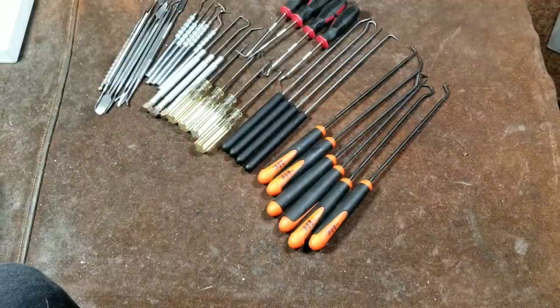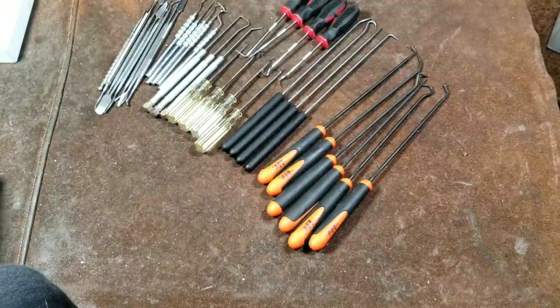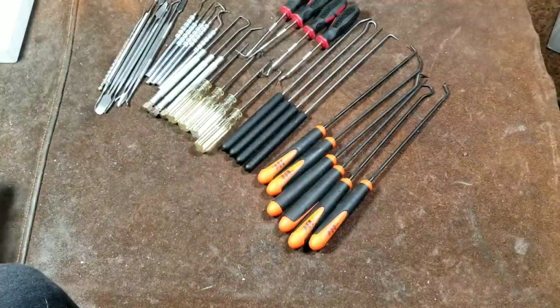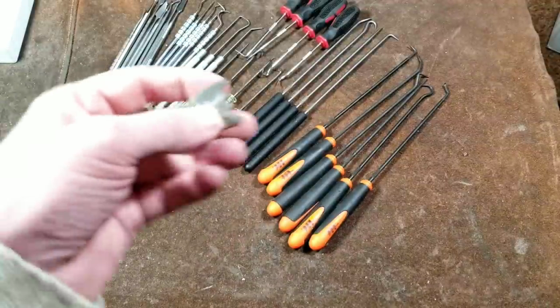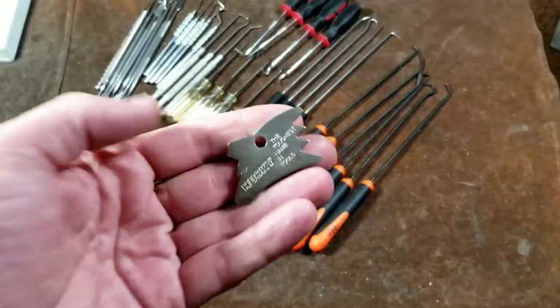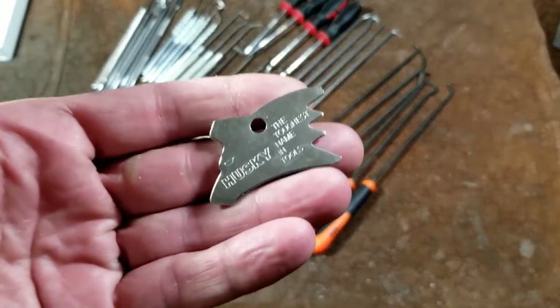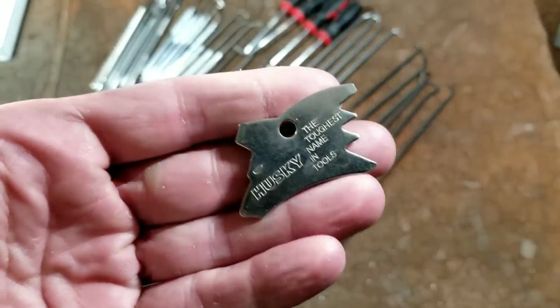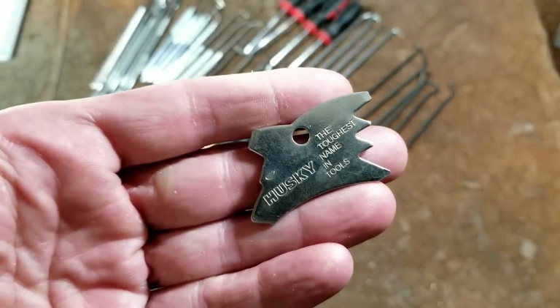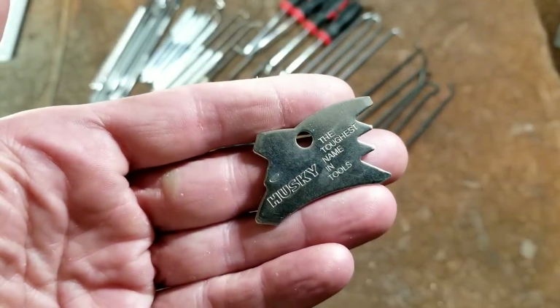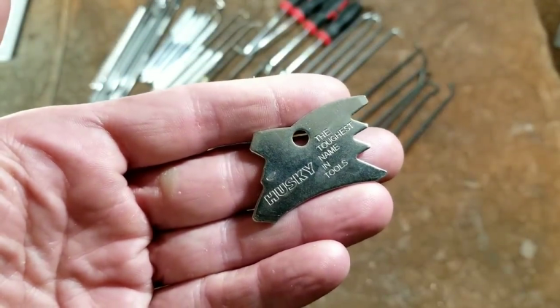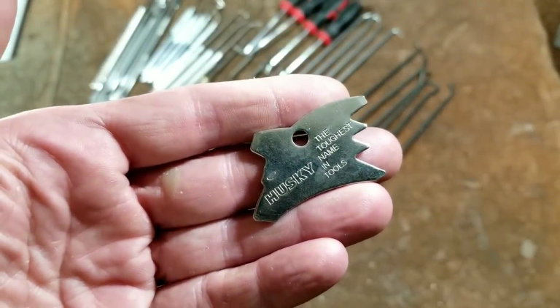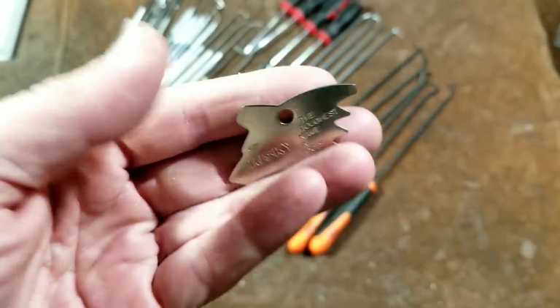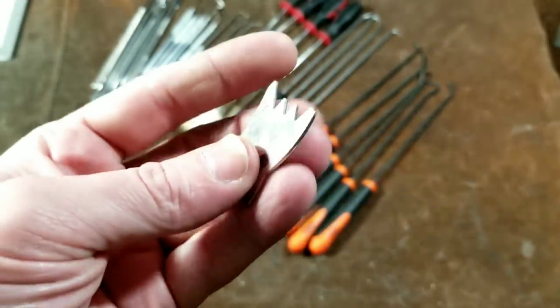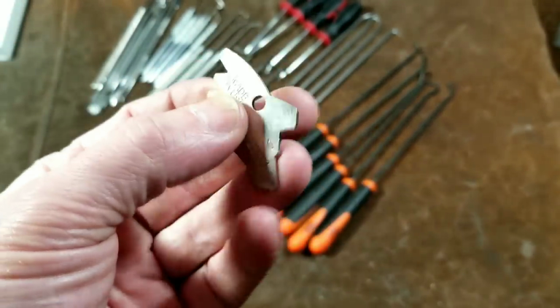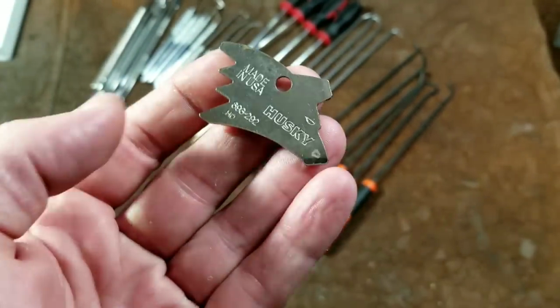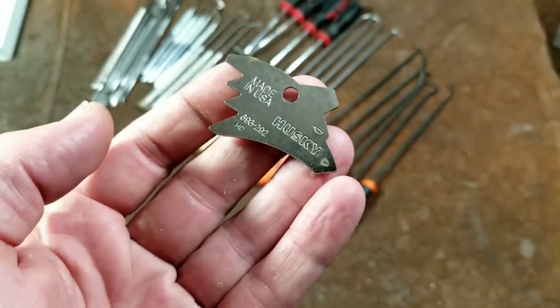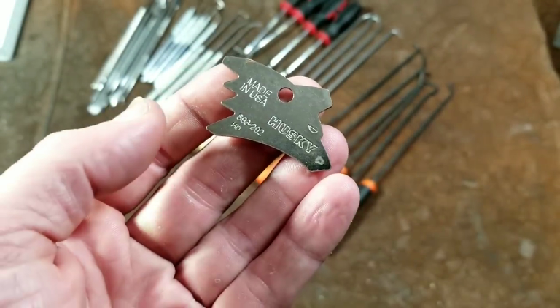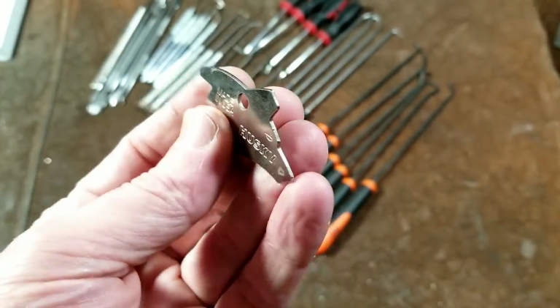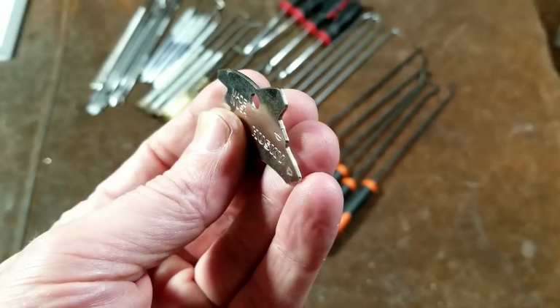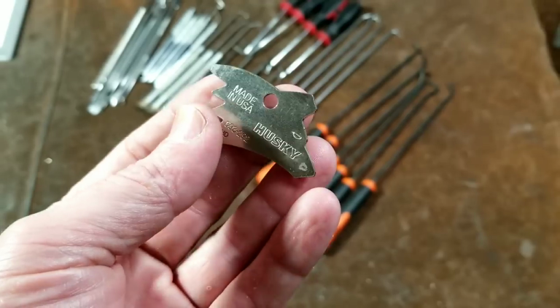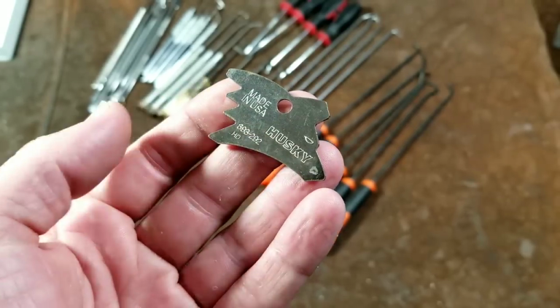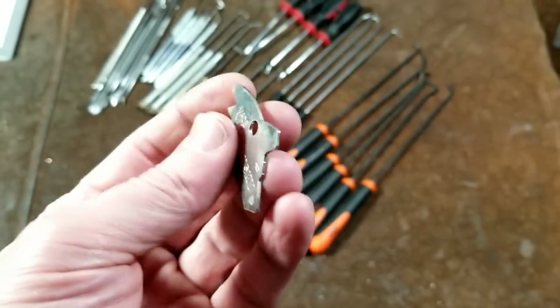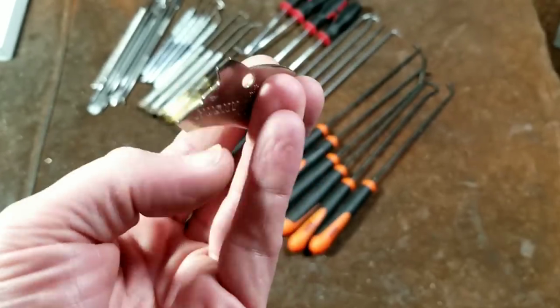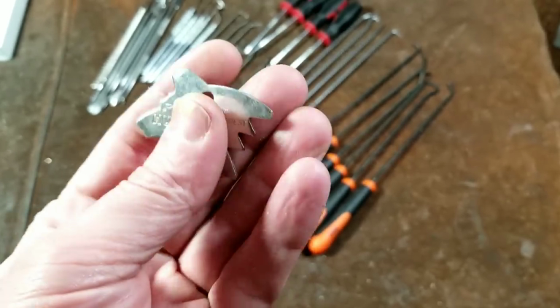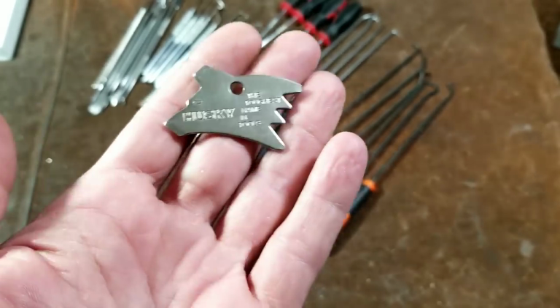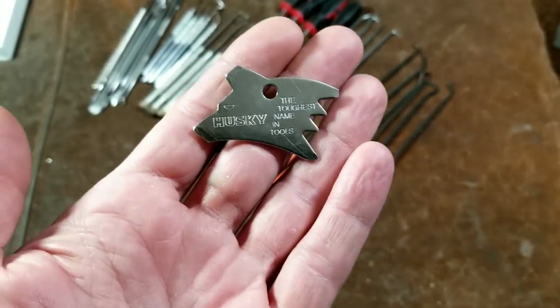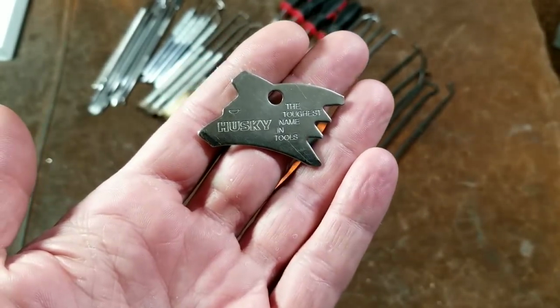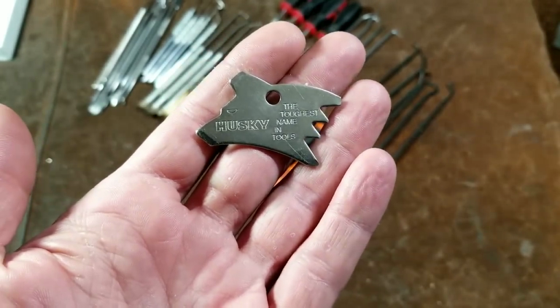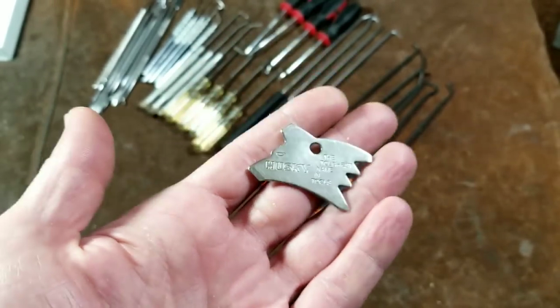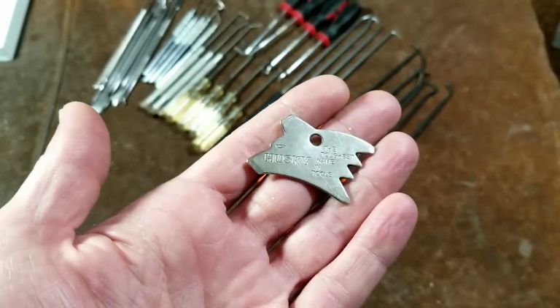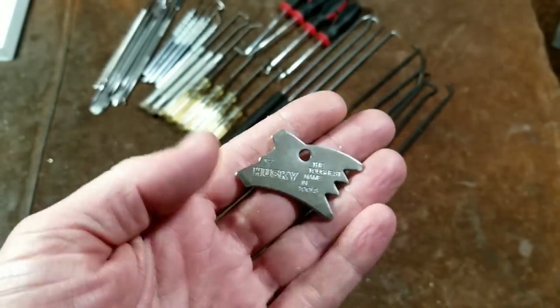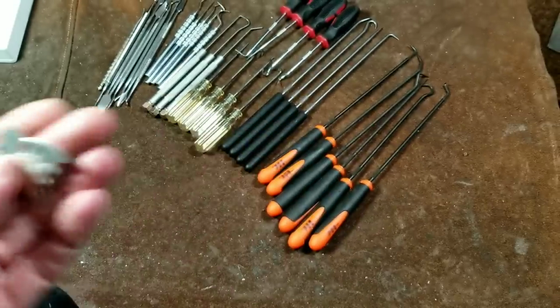And I even found this thing. These little keychain things from tool companies are always kind of cool, and I found this one from Husky. This is an older made-in-USA — it's like a little flathead screwdriver keychain in the shape of a husky dog's head. I always kind of think these things are cool.